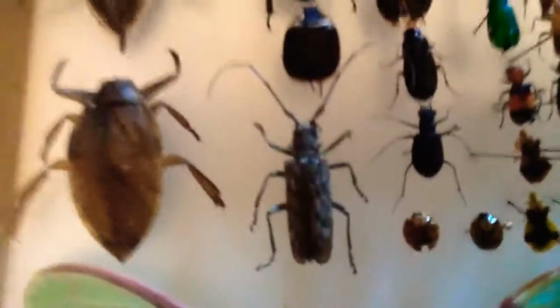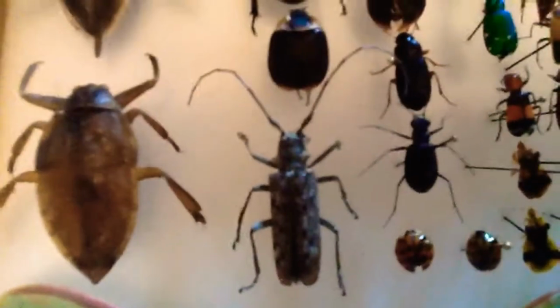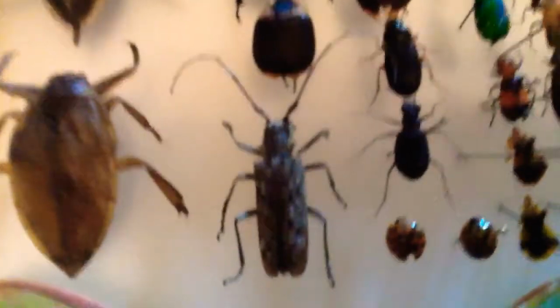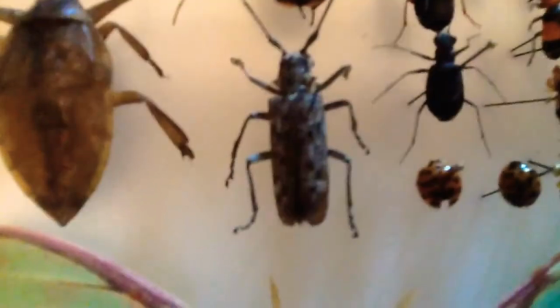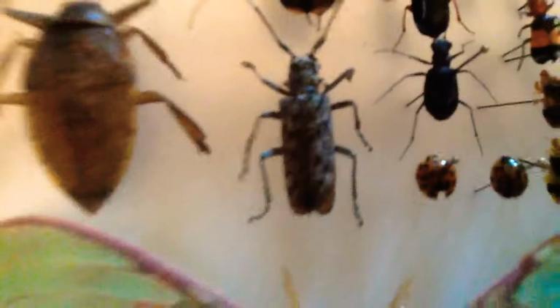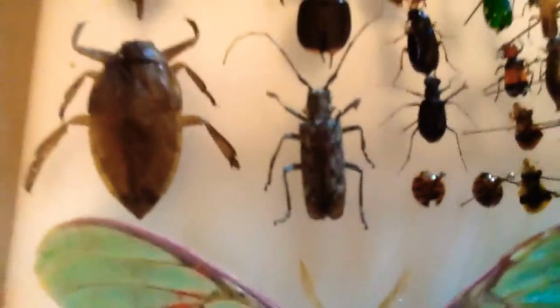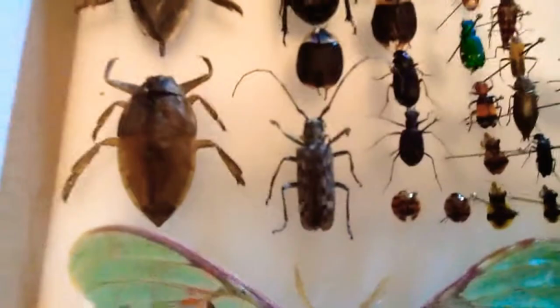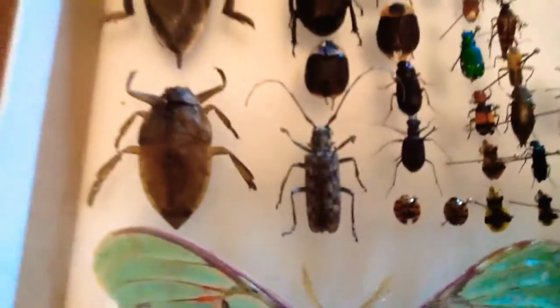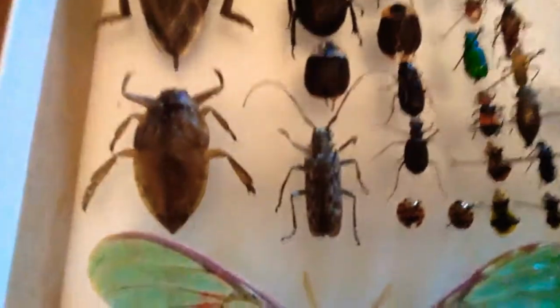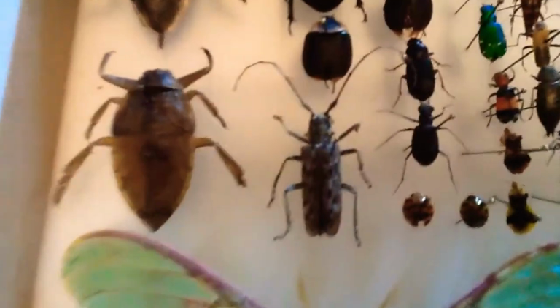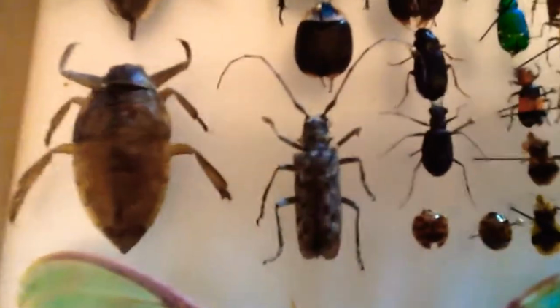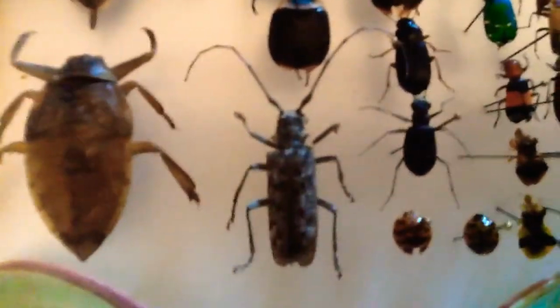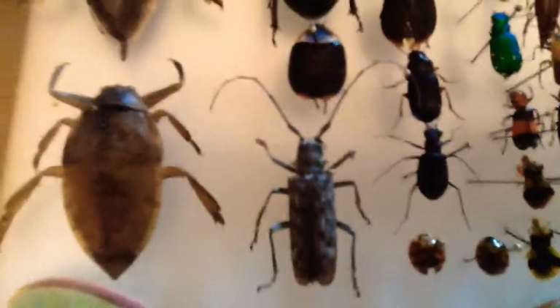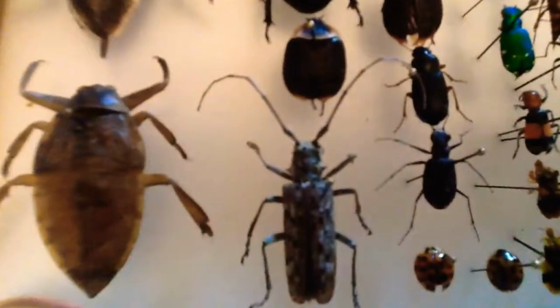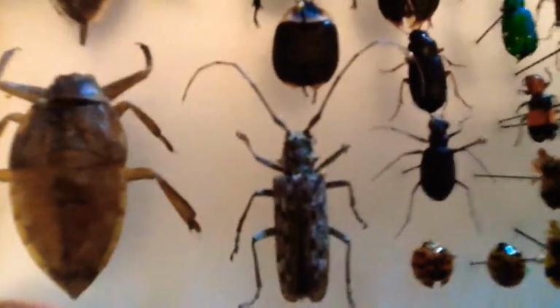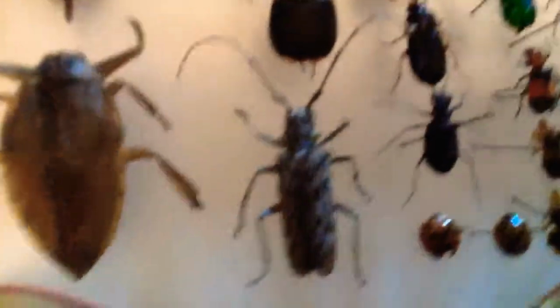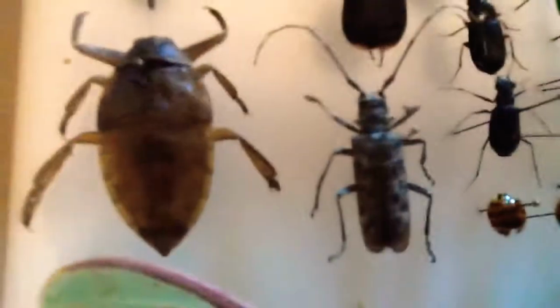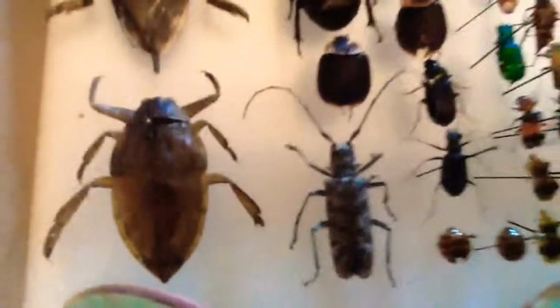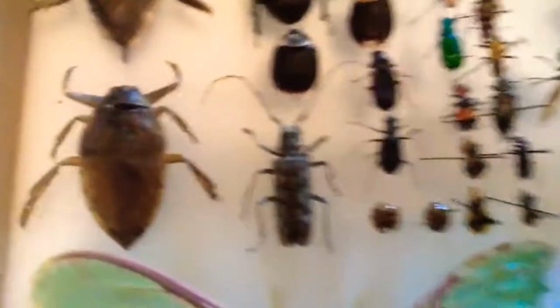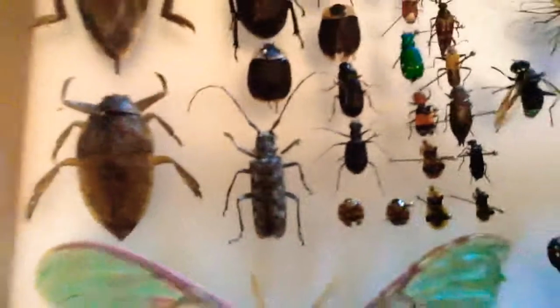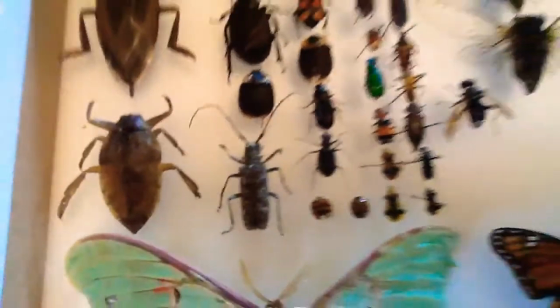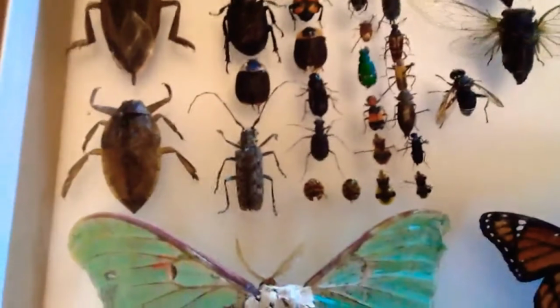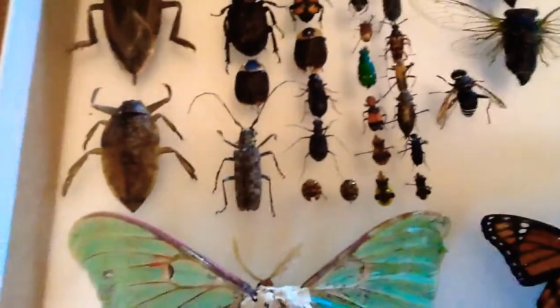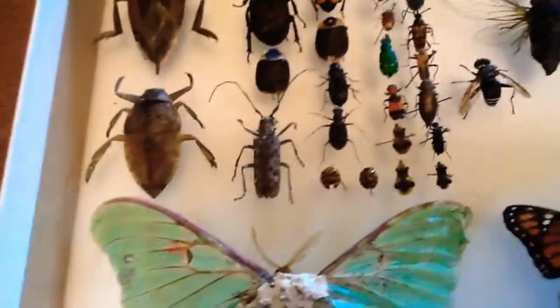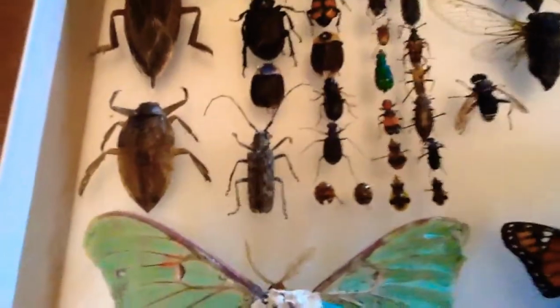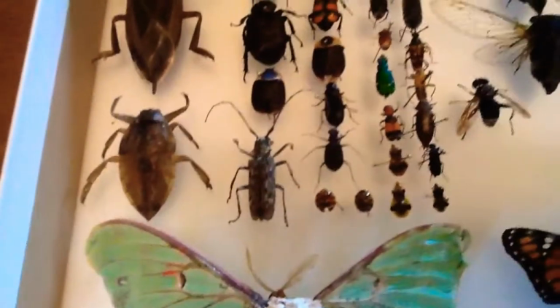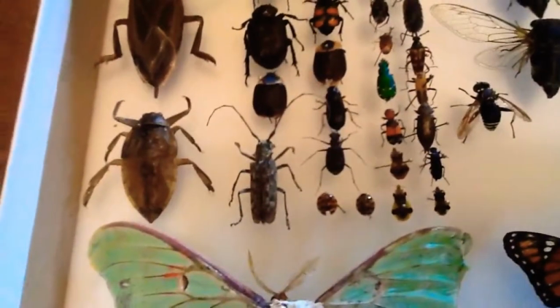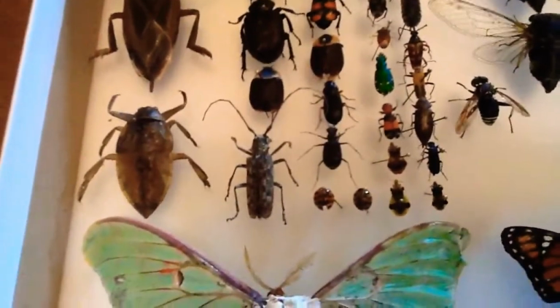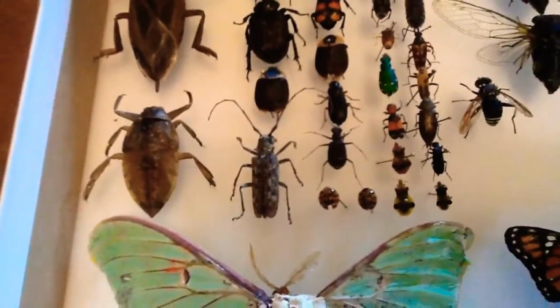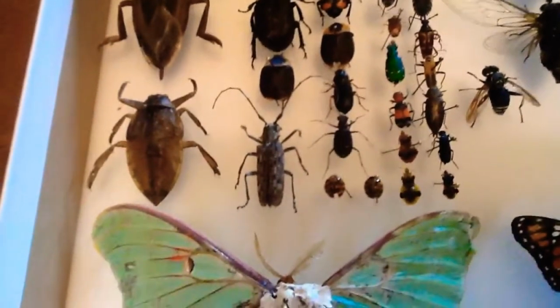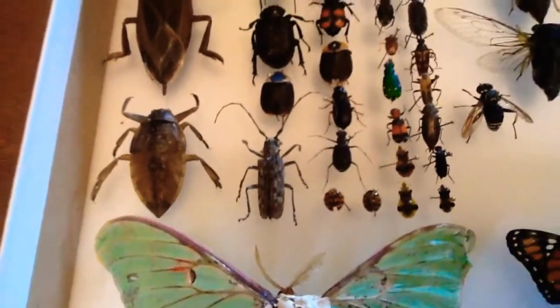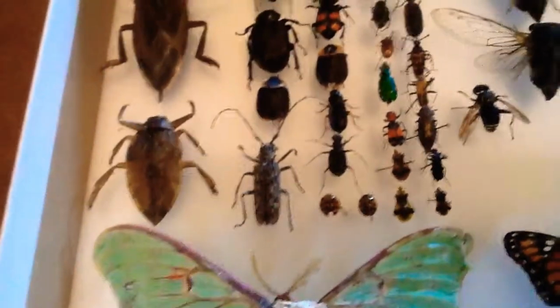Then we have a pine borer — I'm pretty sure — or a longhorn insect. It's really cool. I don't know if you can see it, but it has weird patterns which are really interesting.